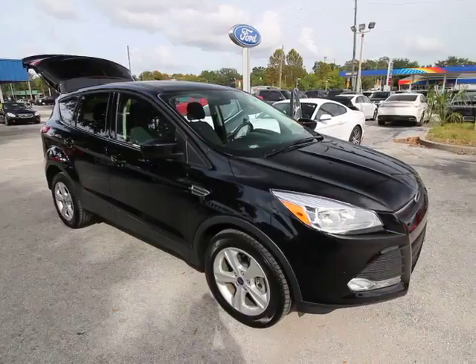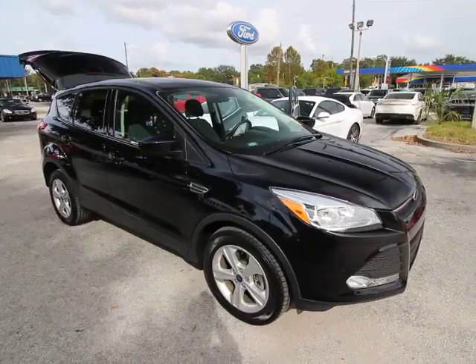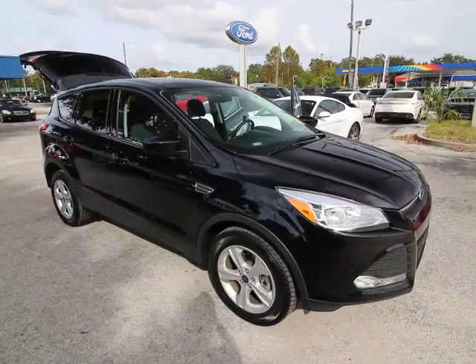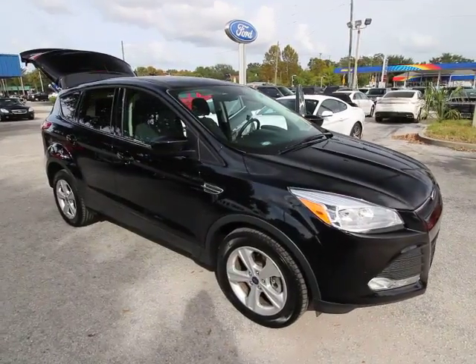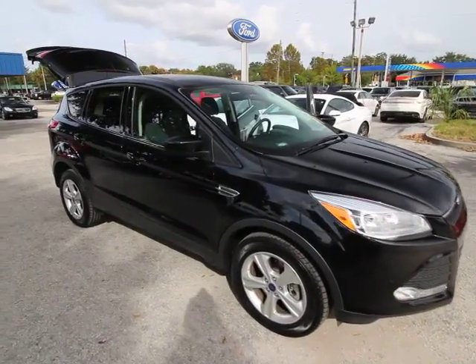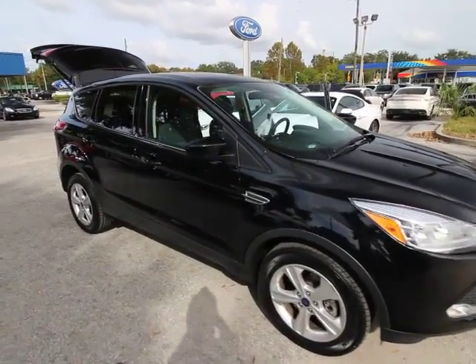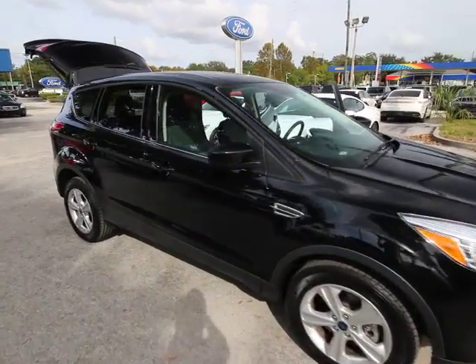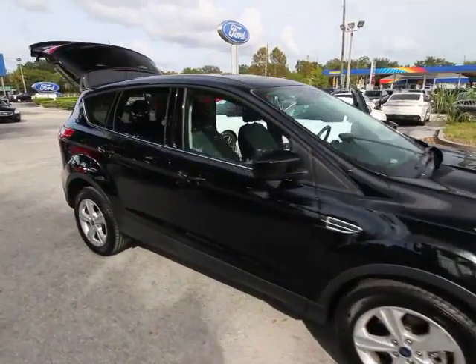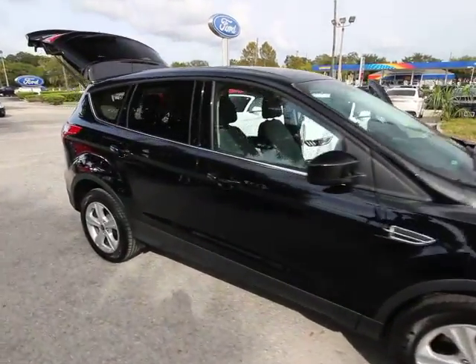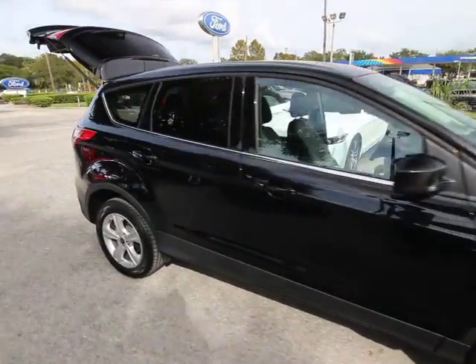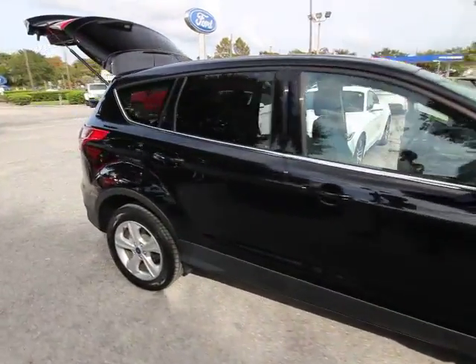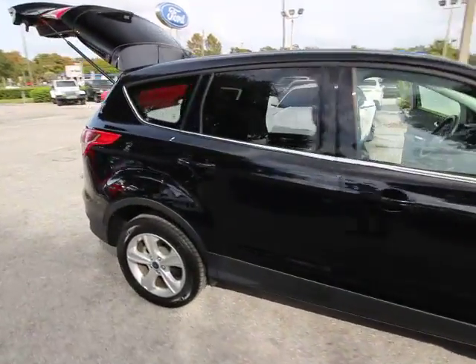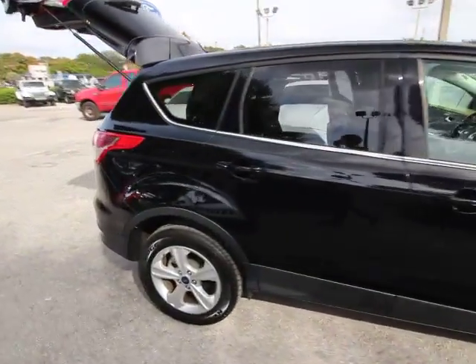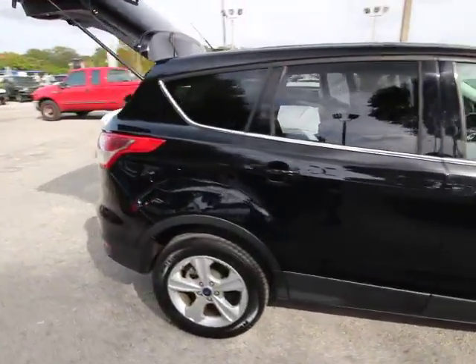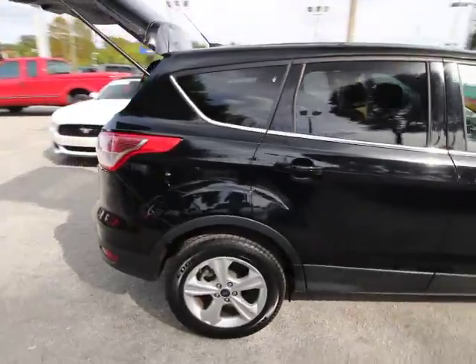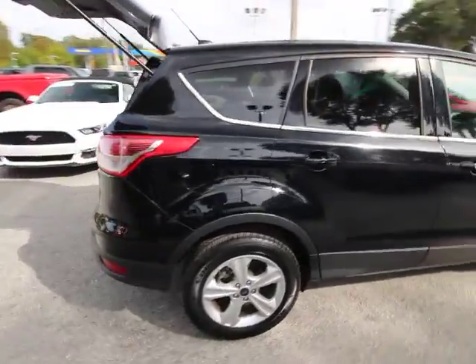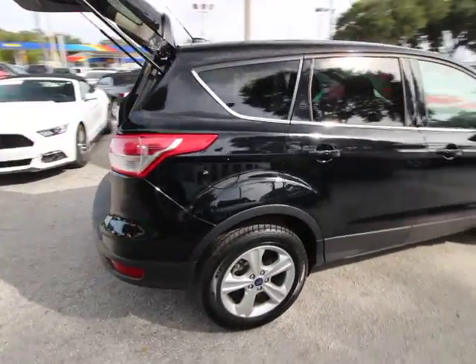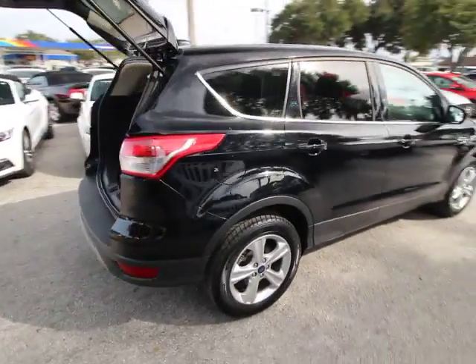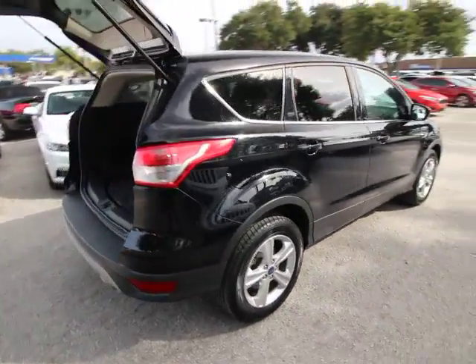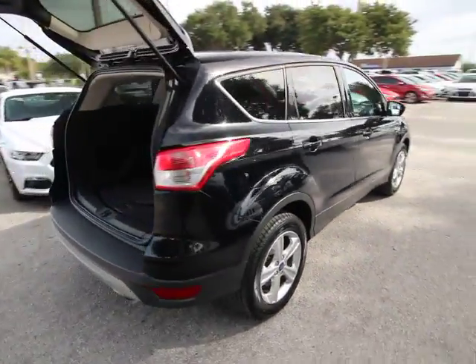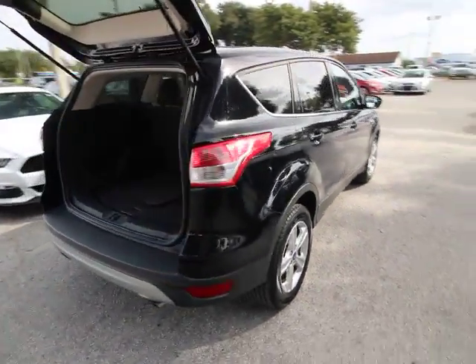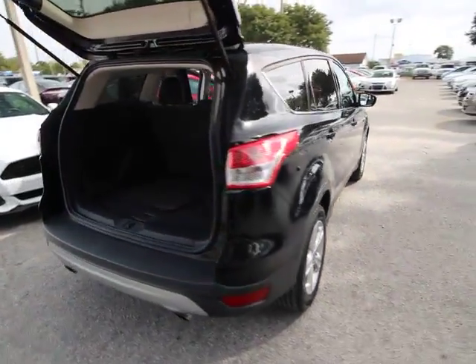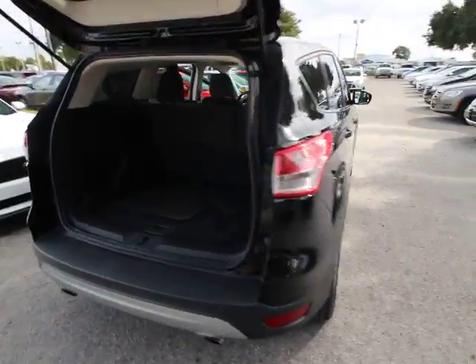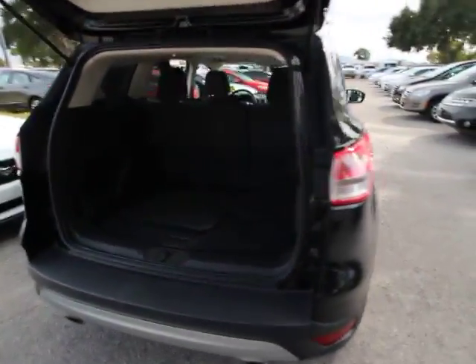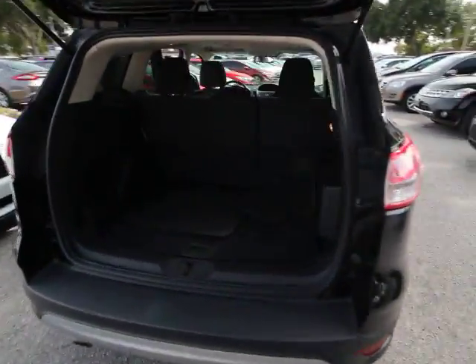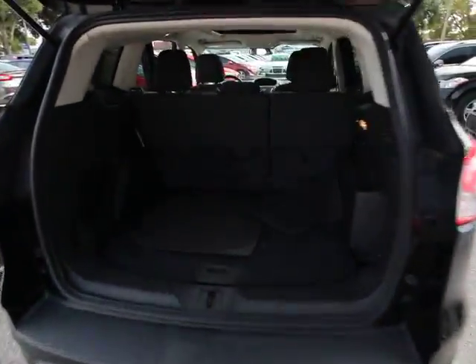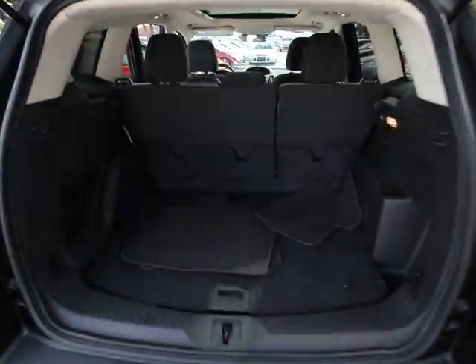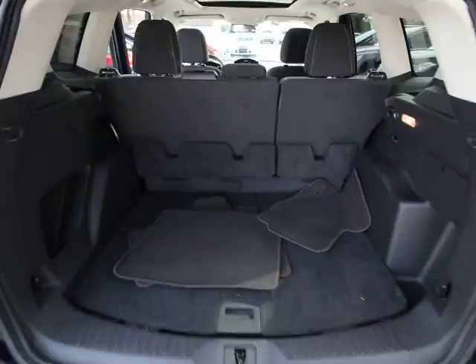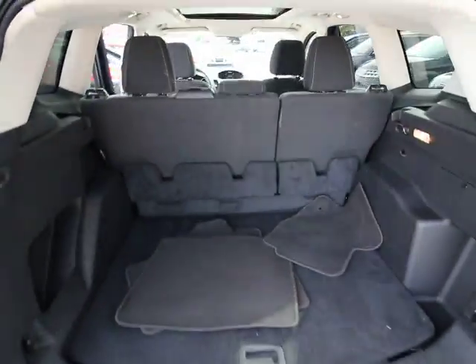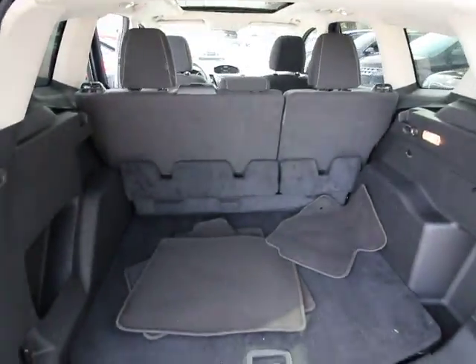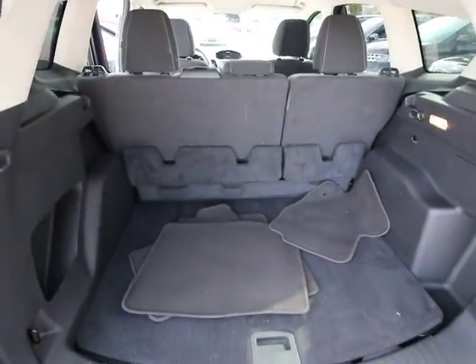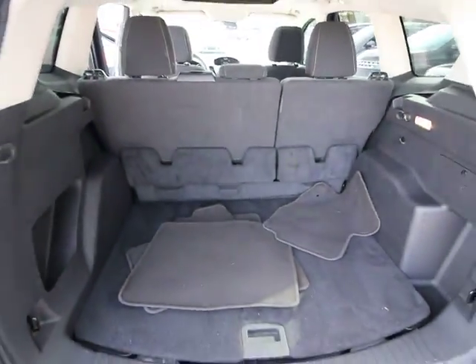2016 Ford Escape. Gas engines flex, tow, sip and go with Ford Escape. This vehicle has less than 35,000 miles. Here are some of this vehicle's great options.